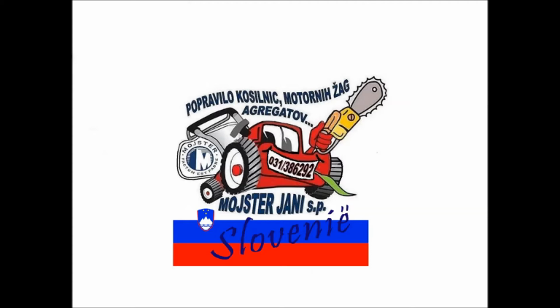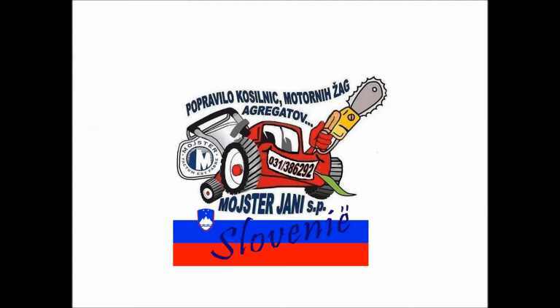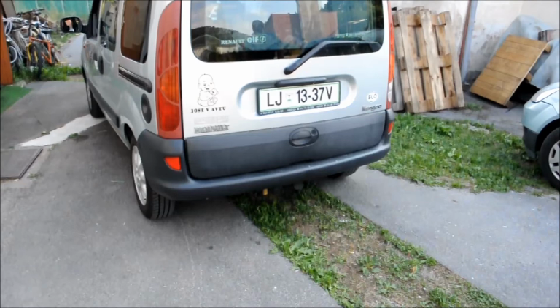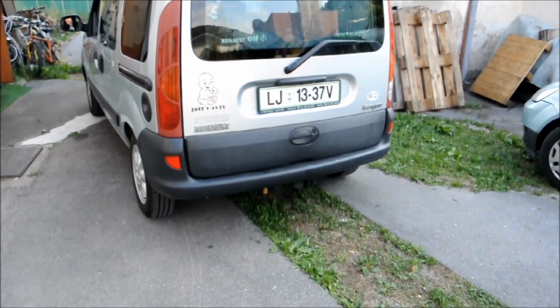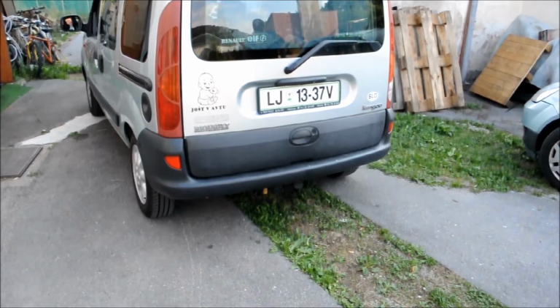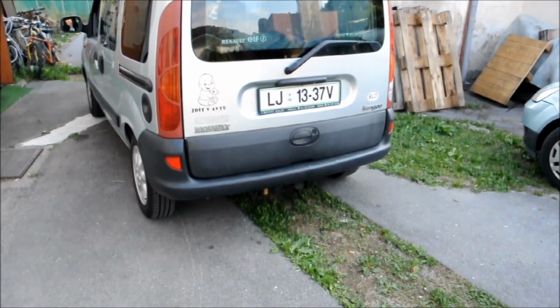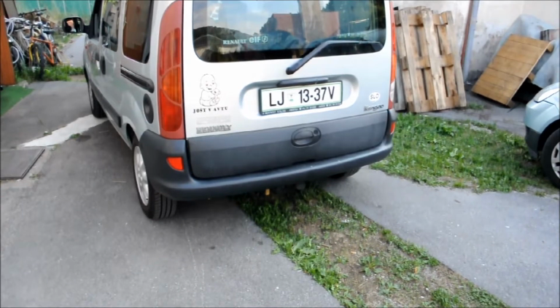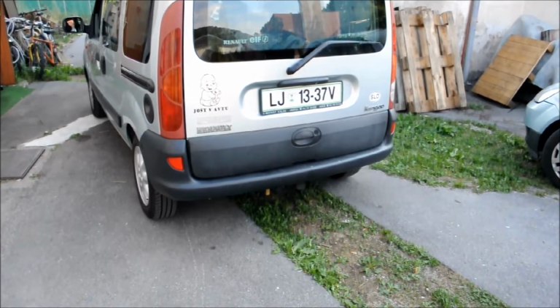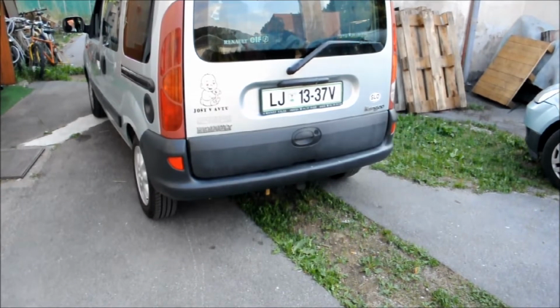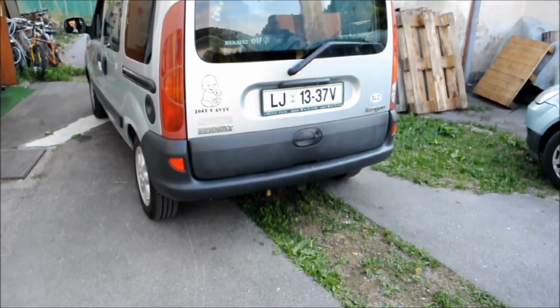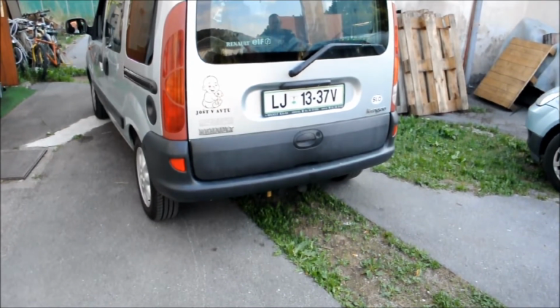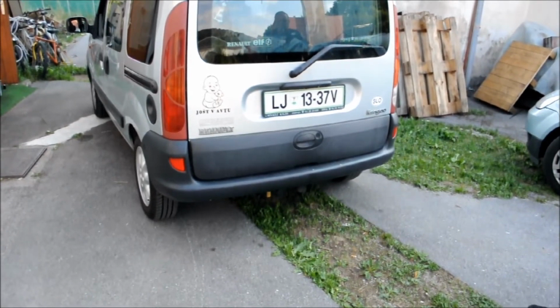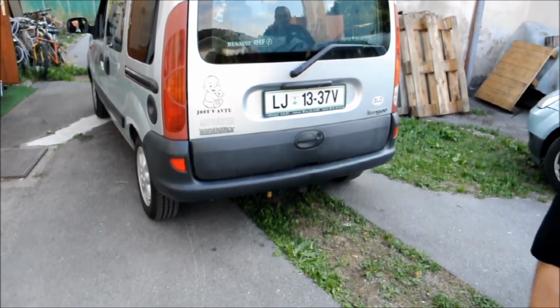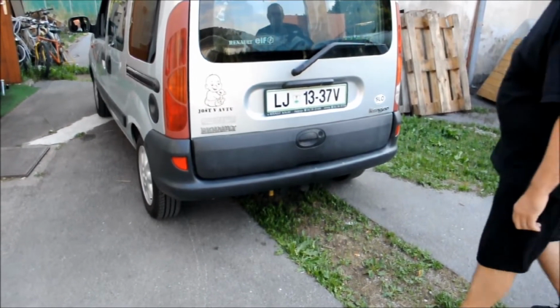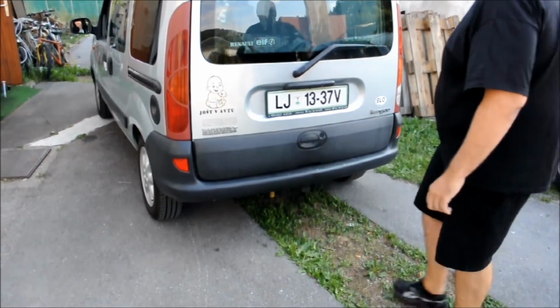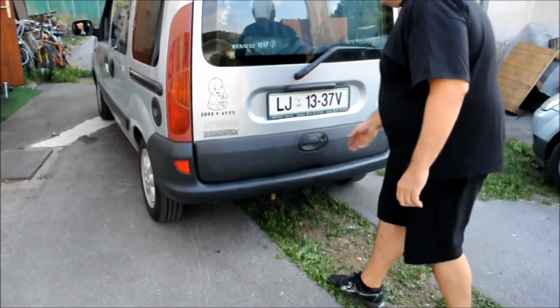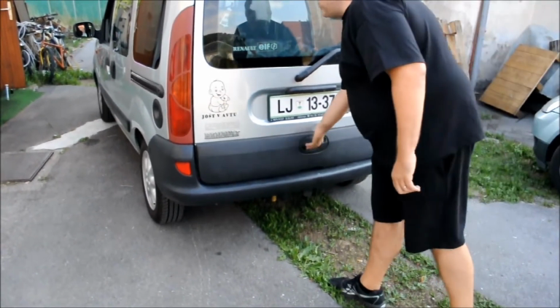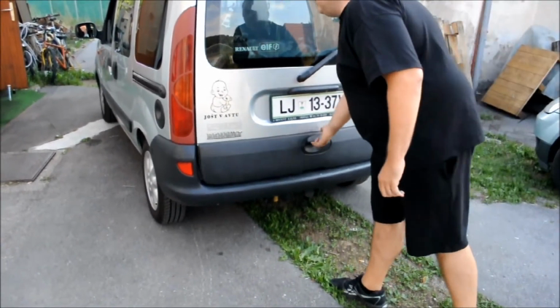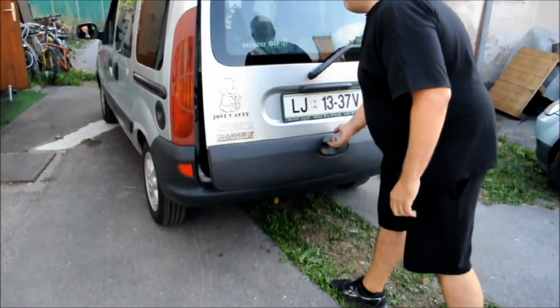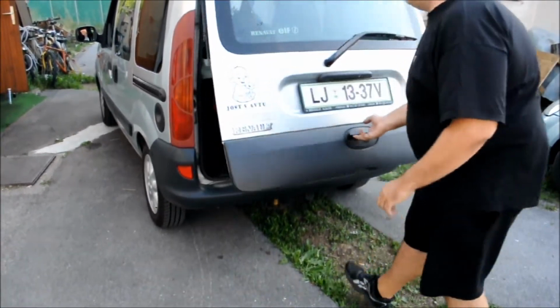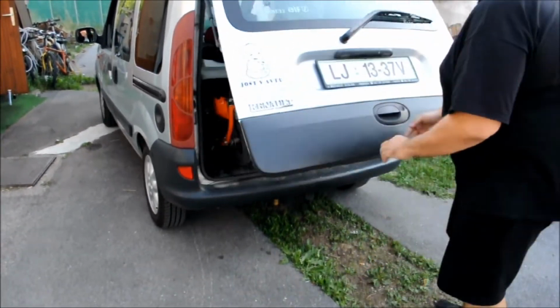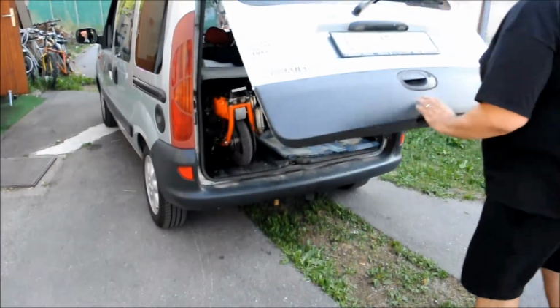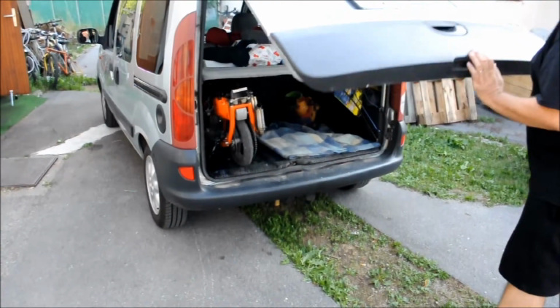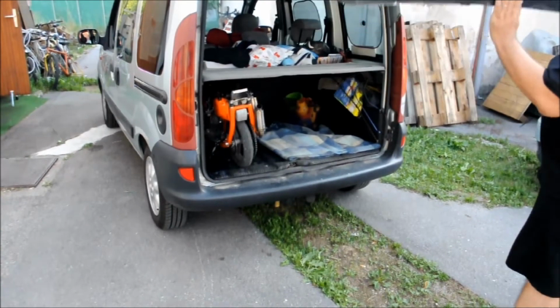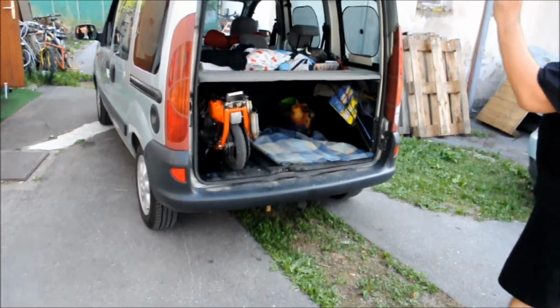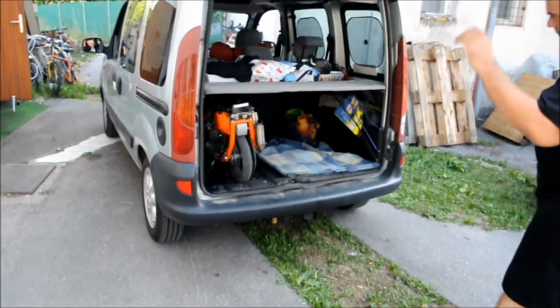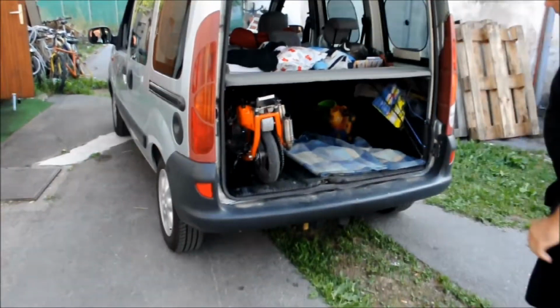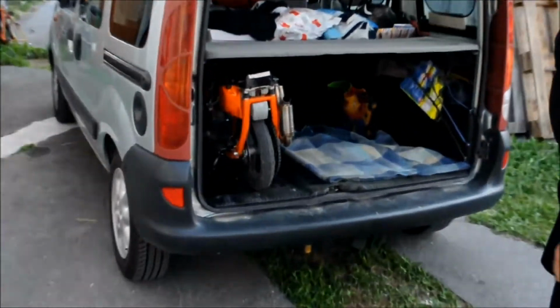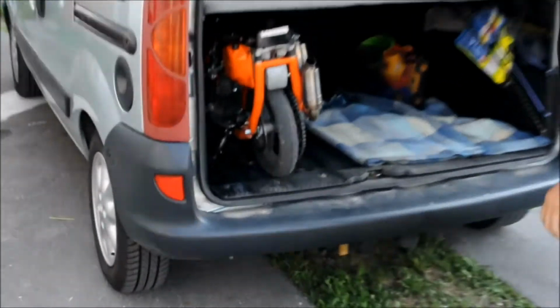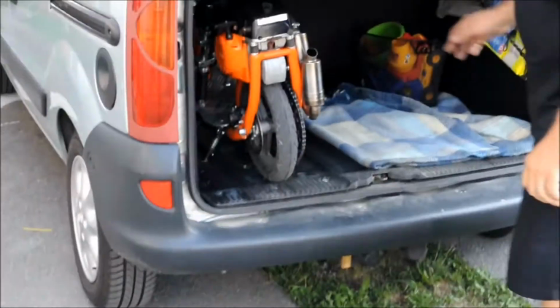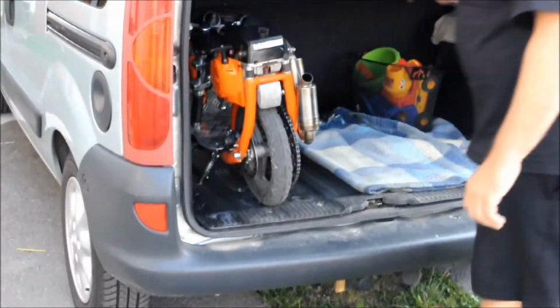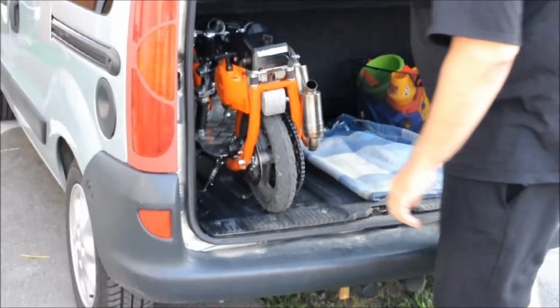The scooter is made by Moistariani company and when stored is only 12 inches high, 20 inches long and 10 inches wide, so it's easy to store it in a car trunk.